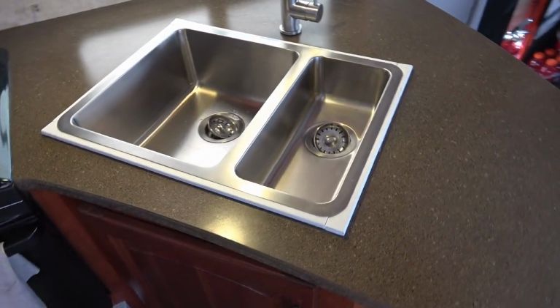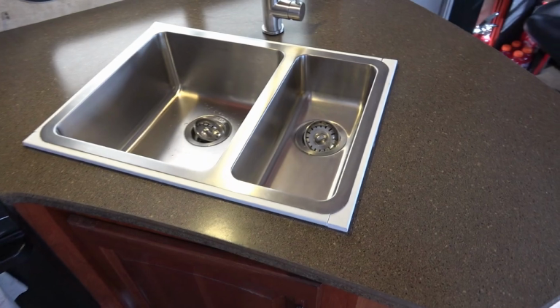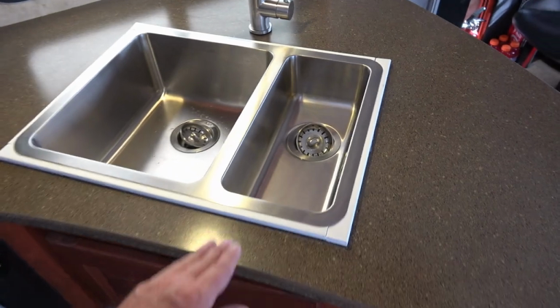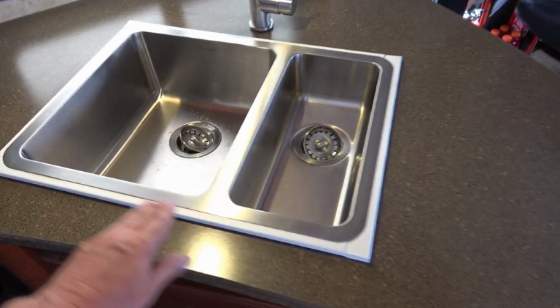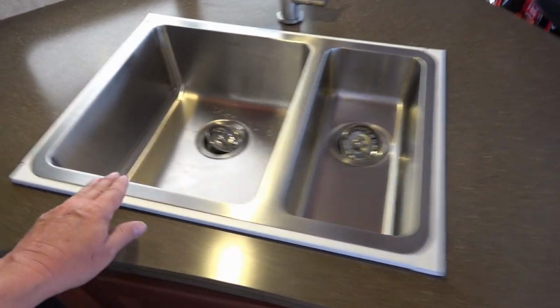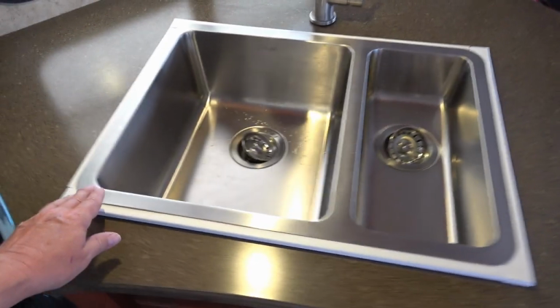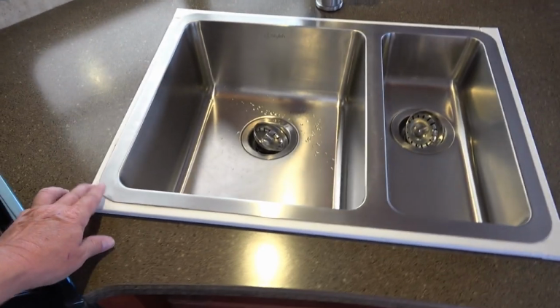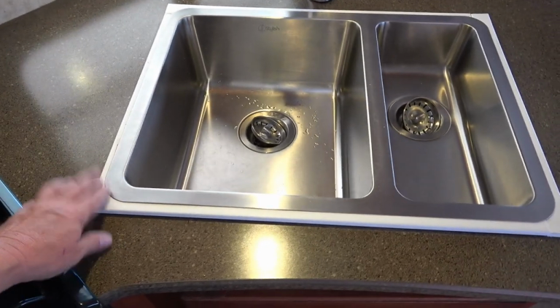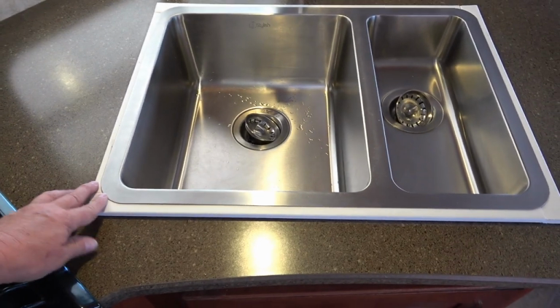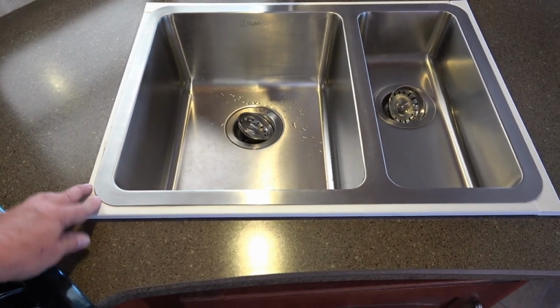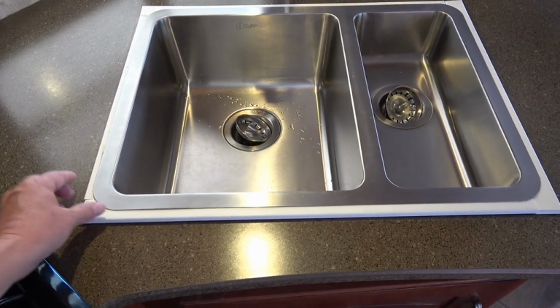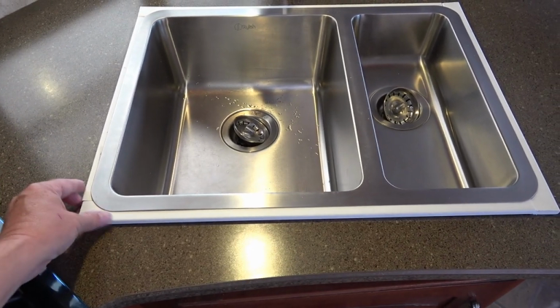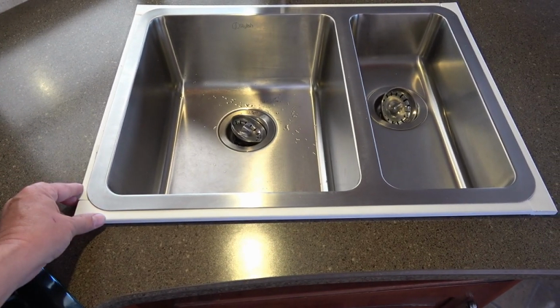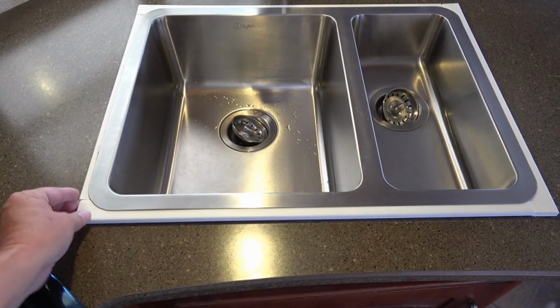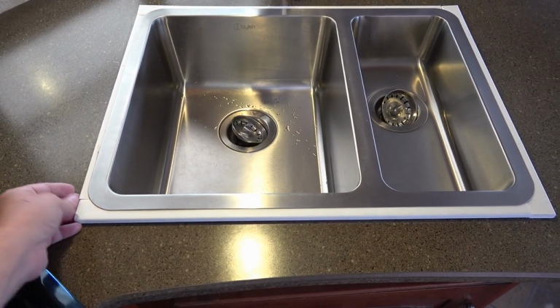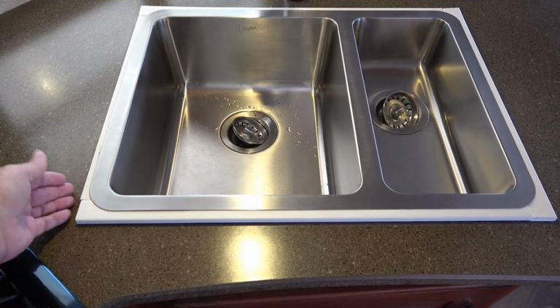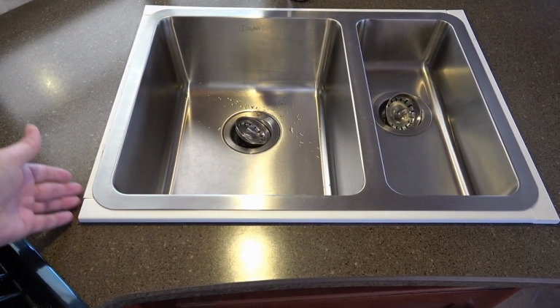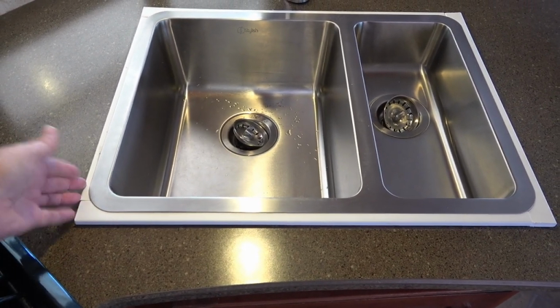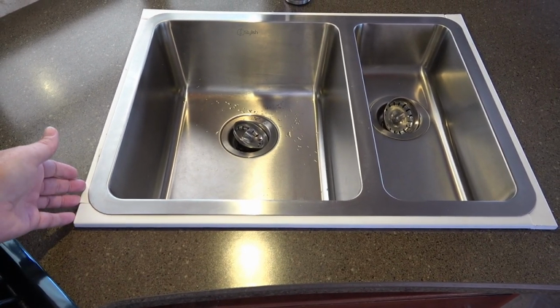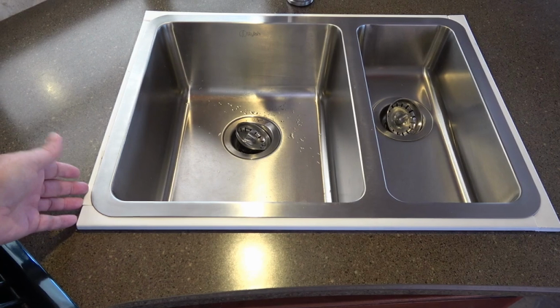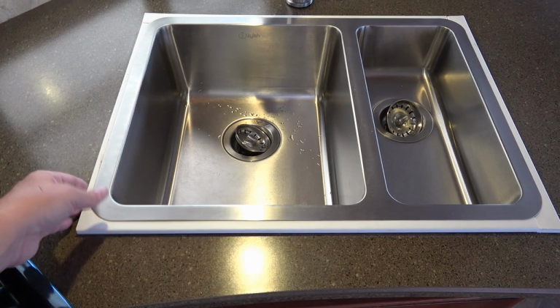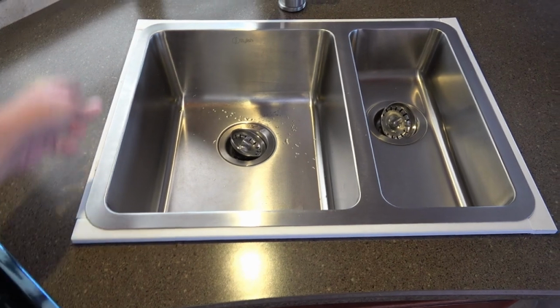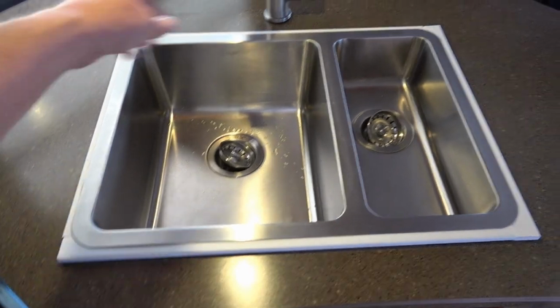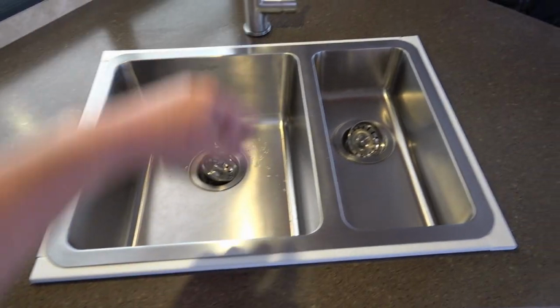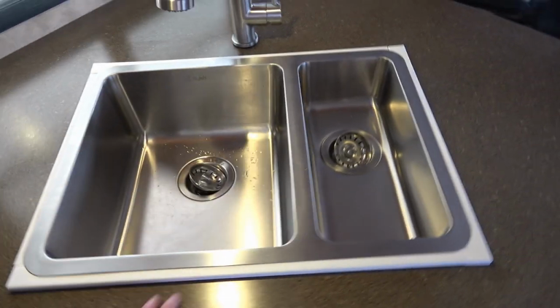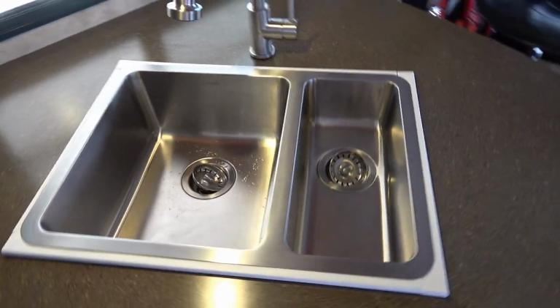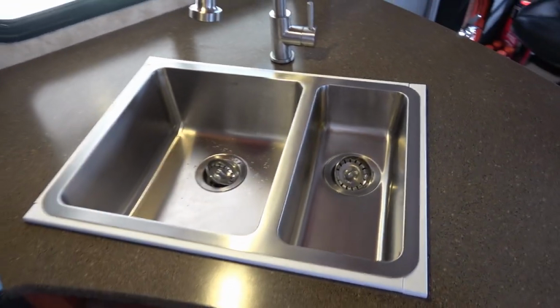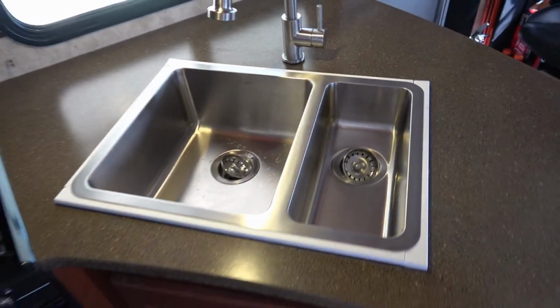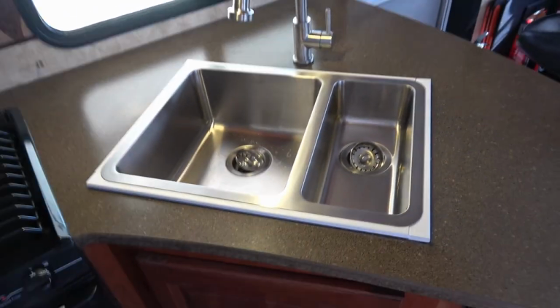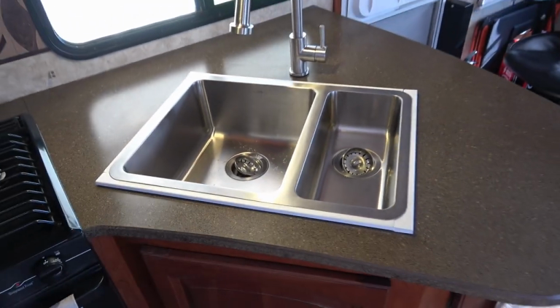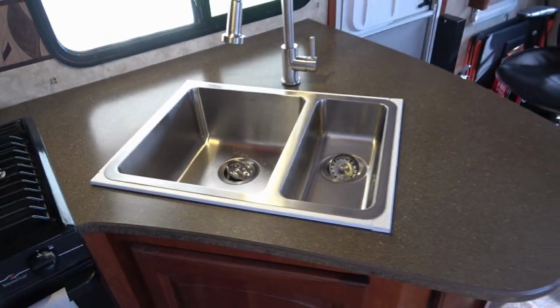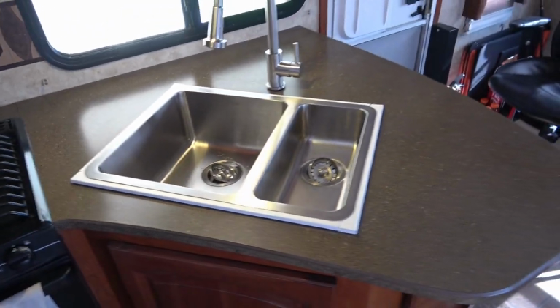I think what I'm going to do is maybe get some stainless steel or maybe black trim to go around the sink. Anyway, it's all mounted in there now.